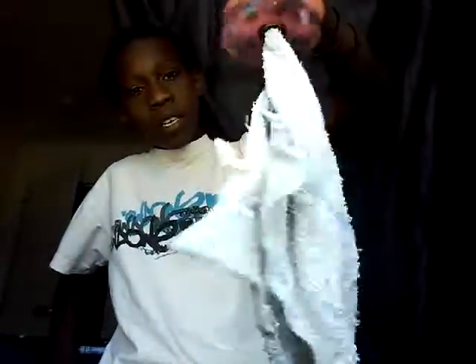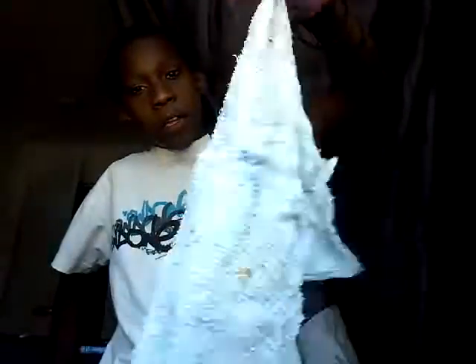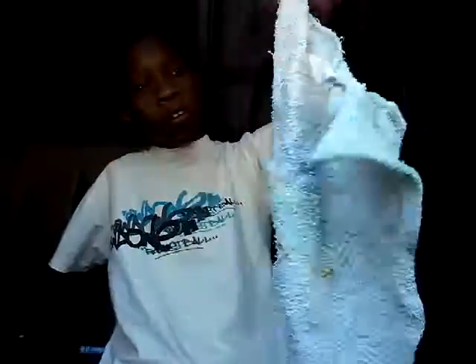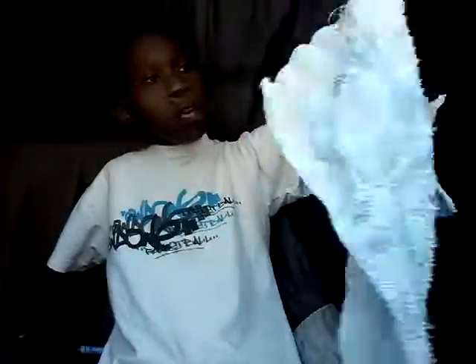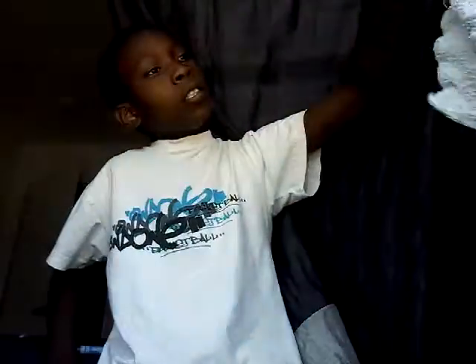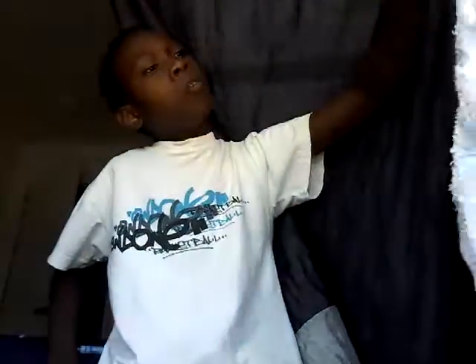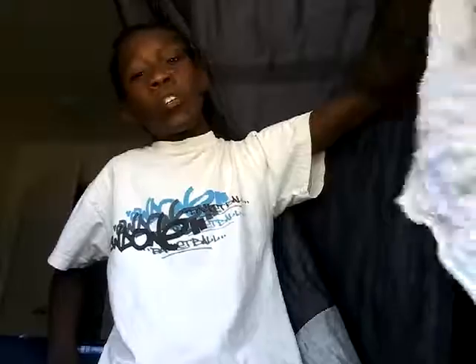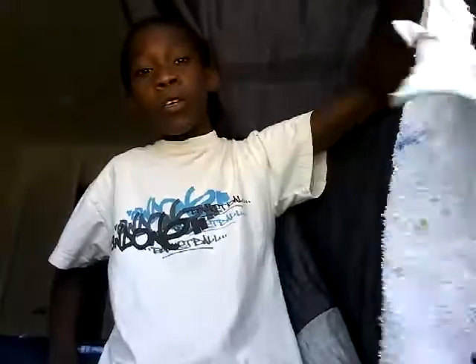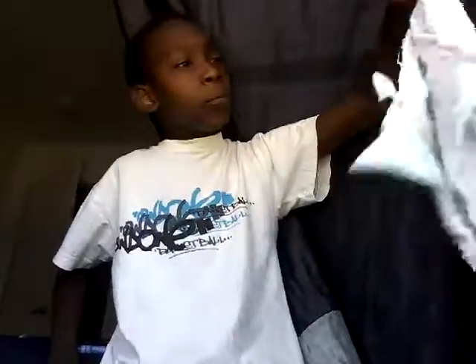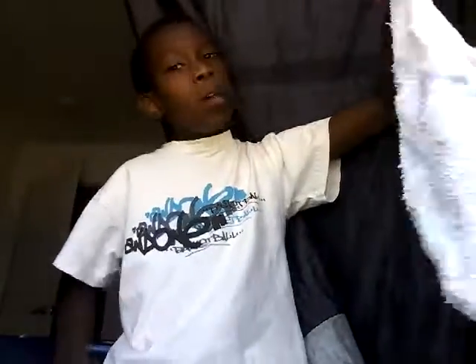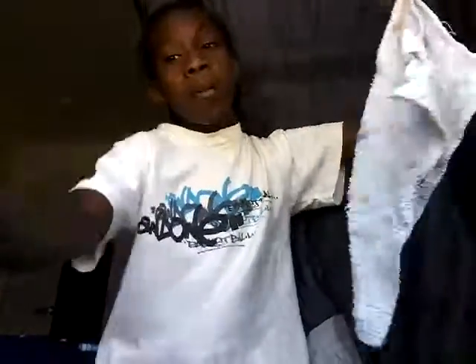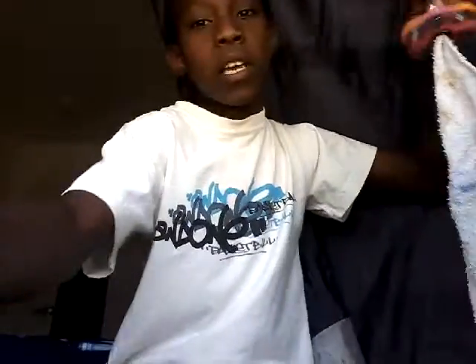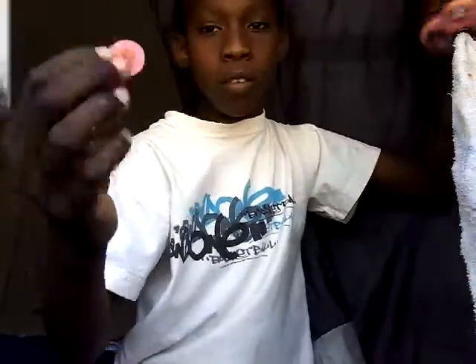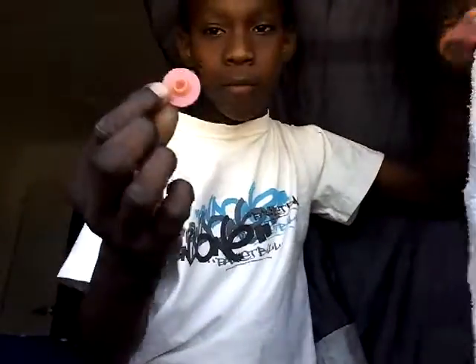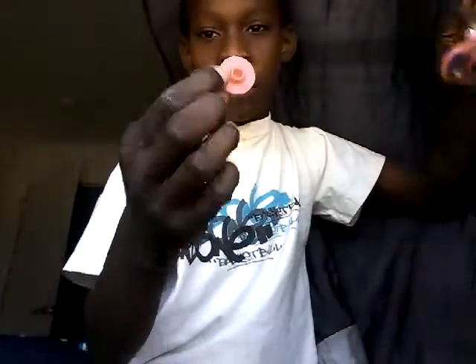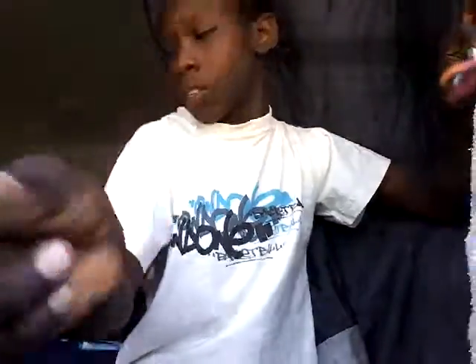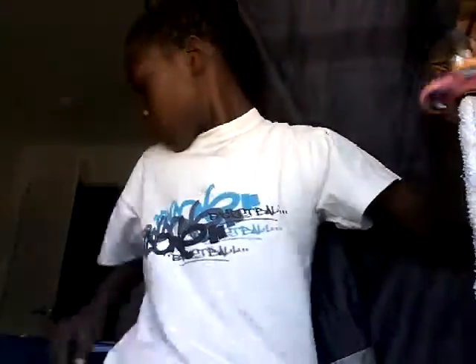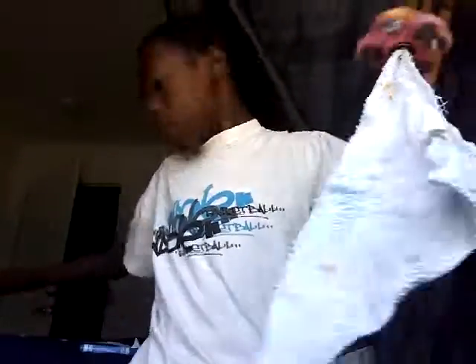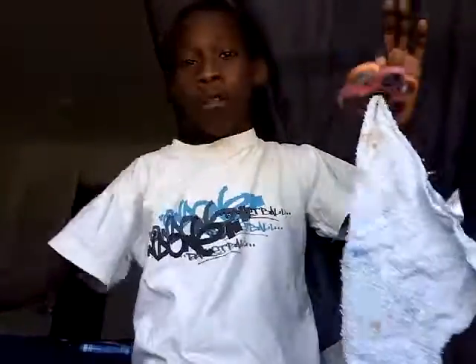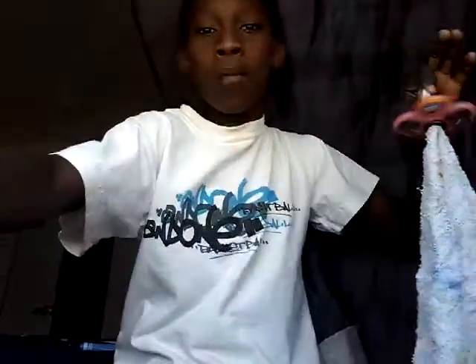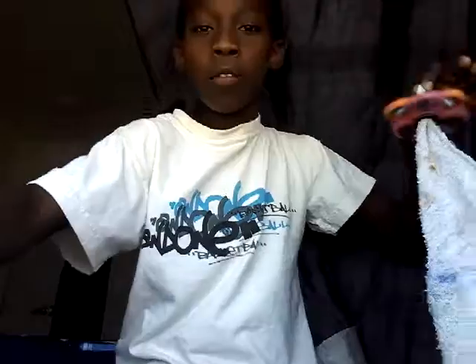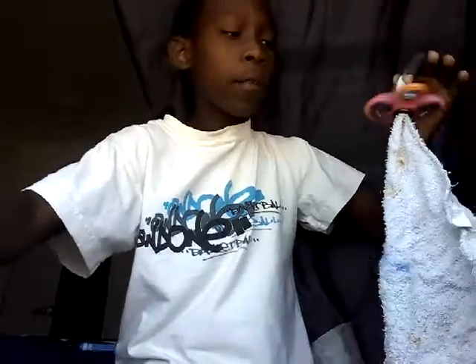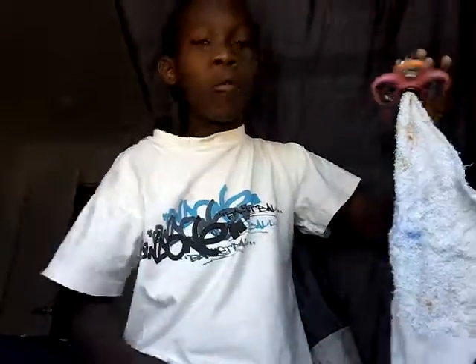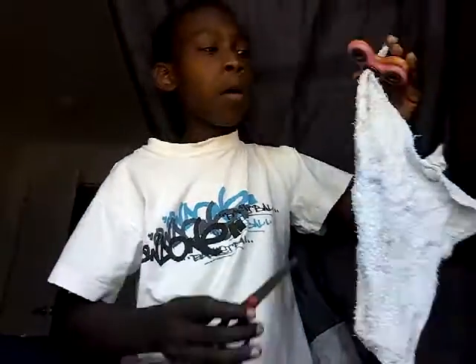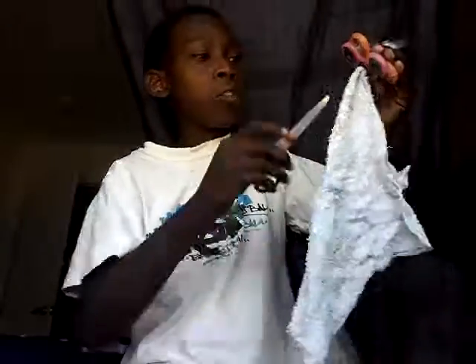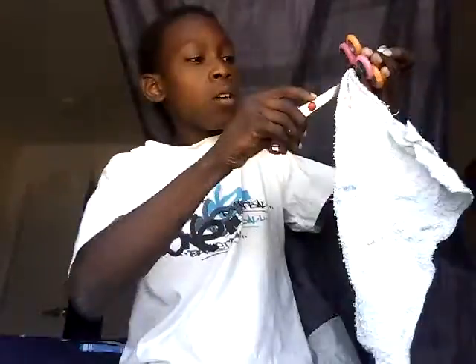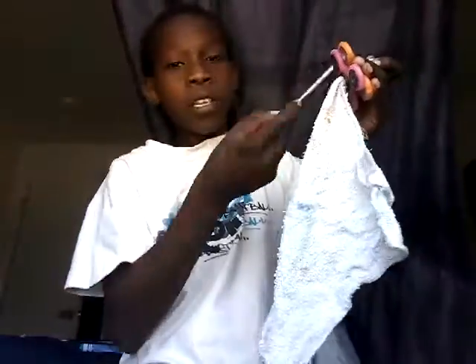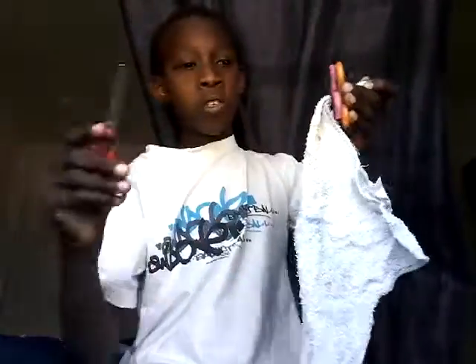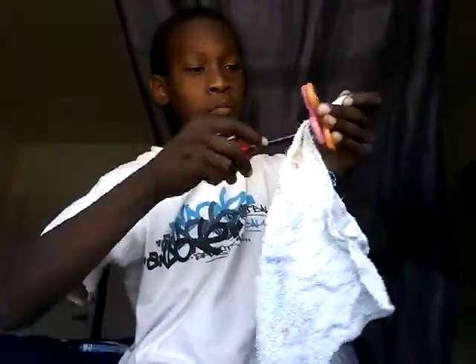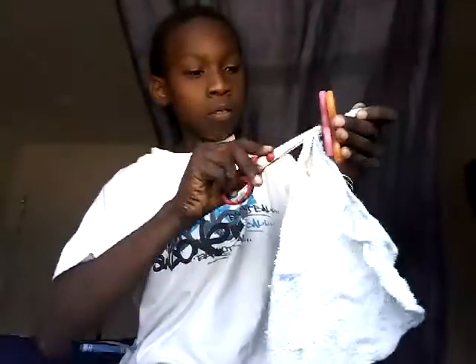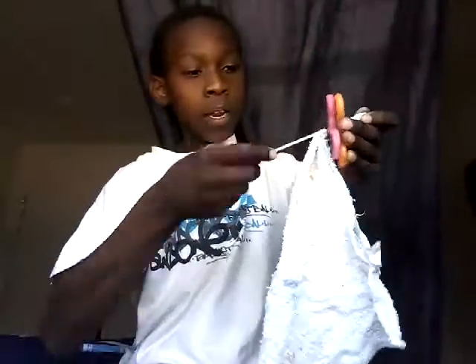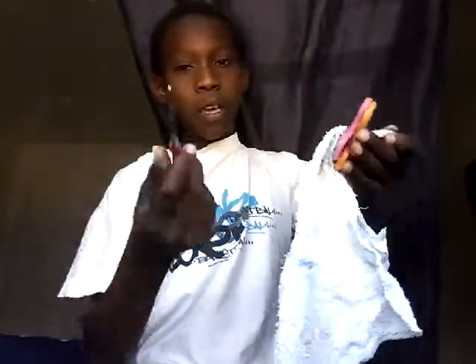Then you have your towel fidget spinner, but instead you have to take these off first. If yours won't come off, just get scissors and do it like that.